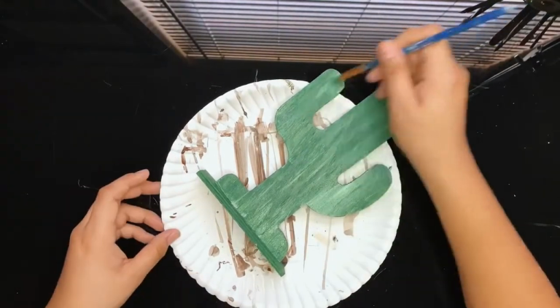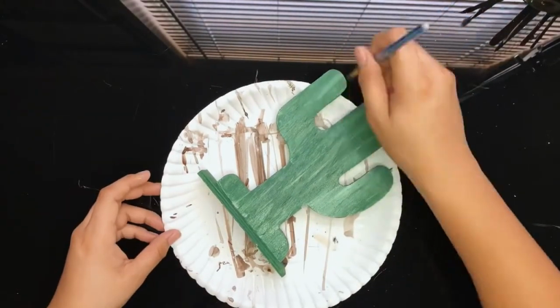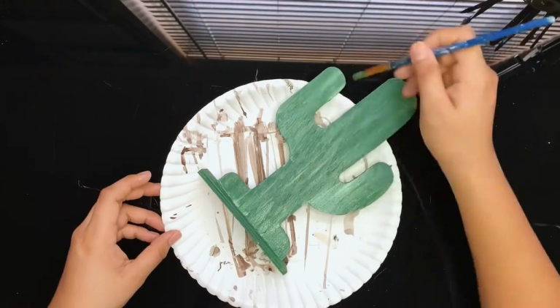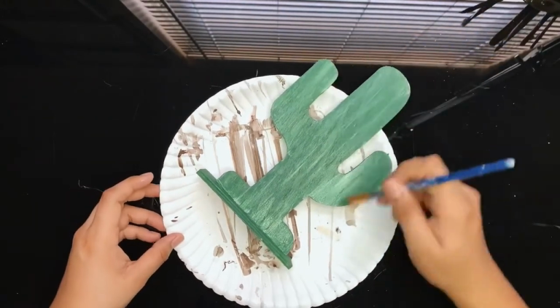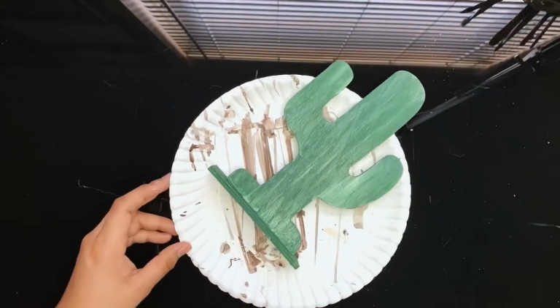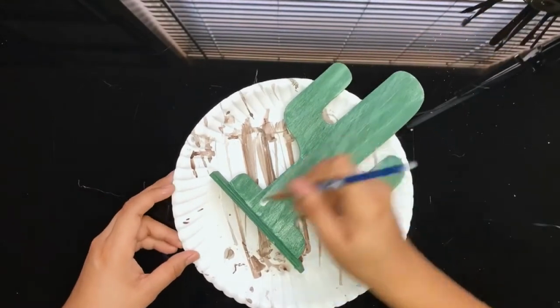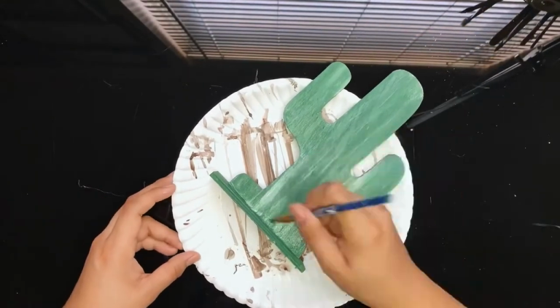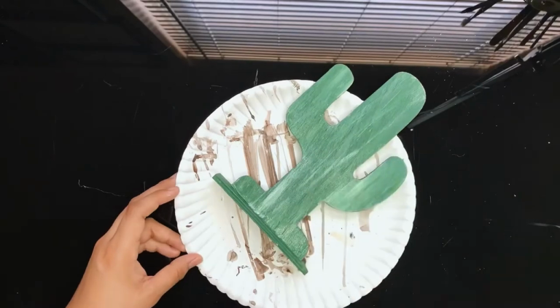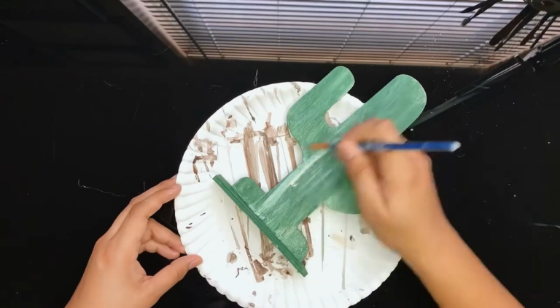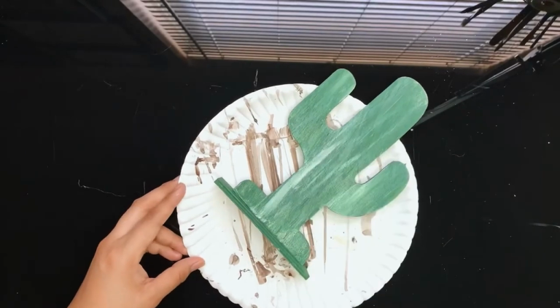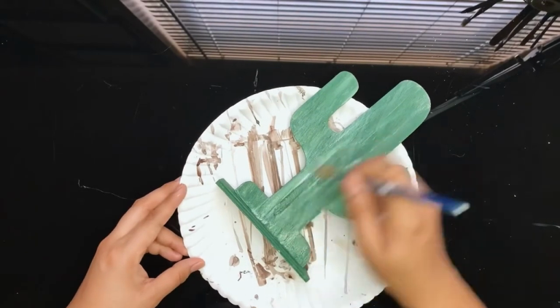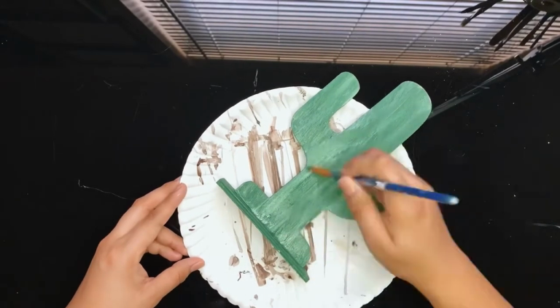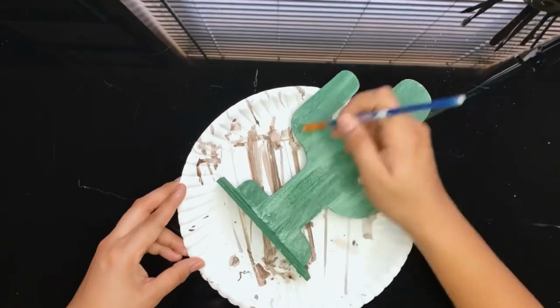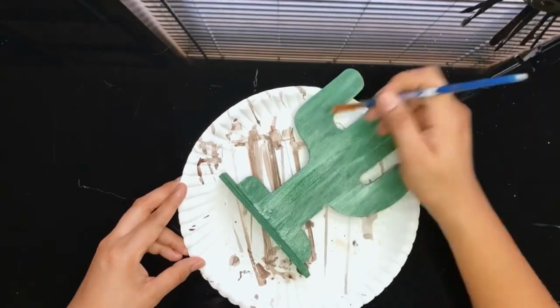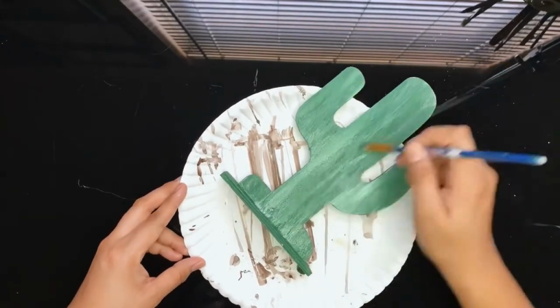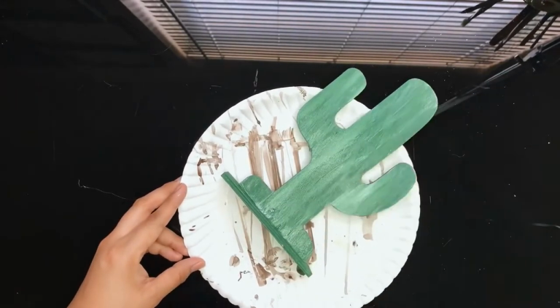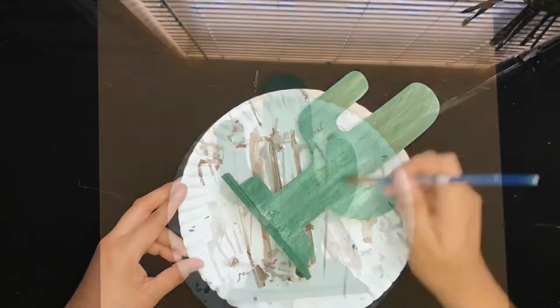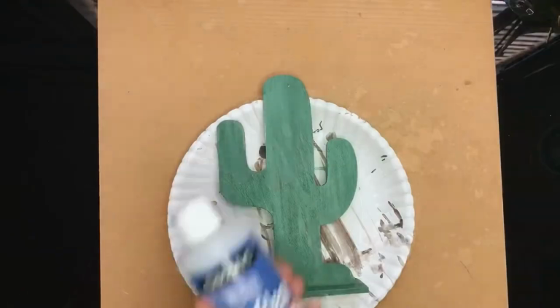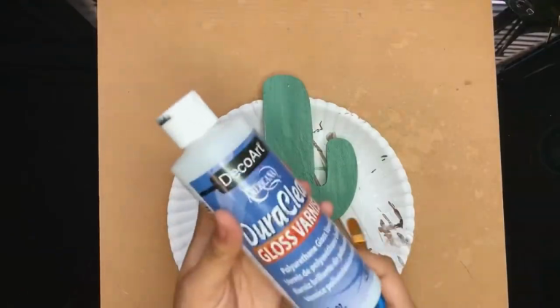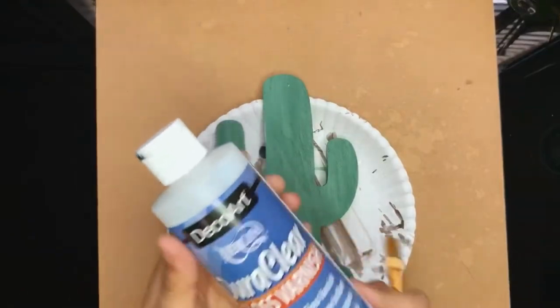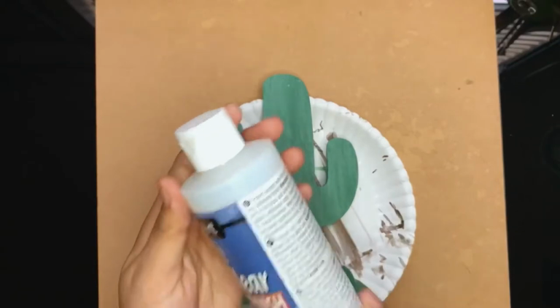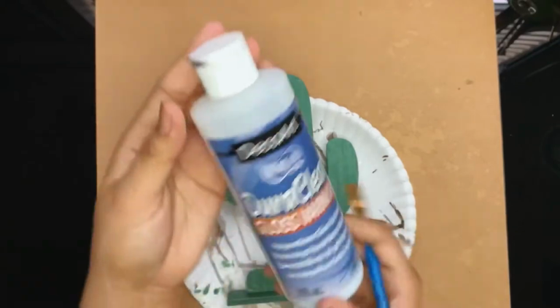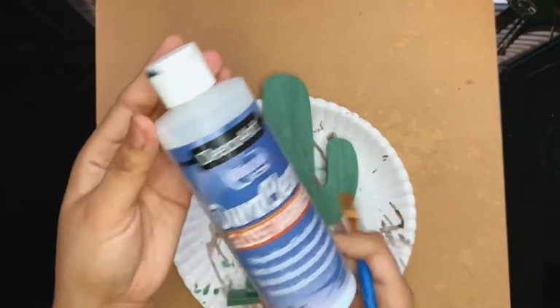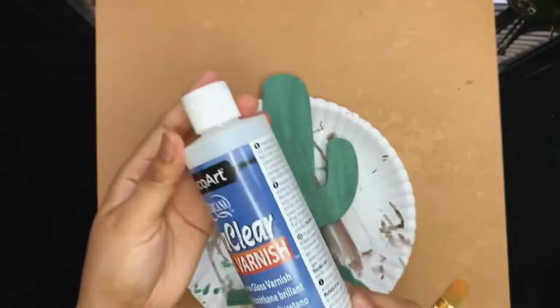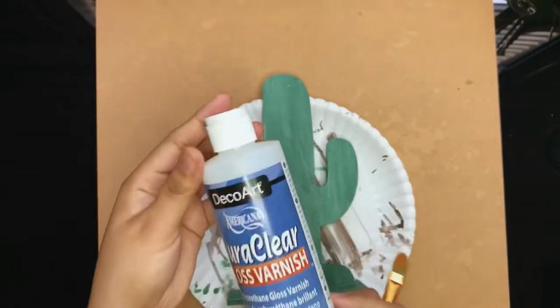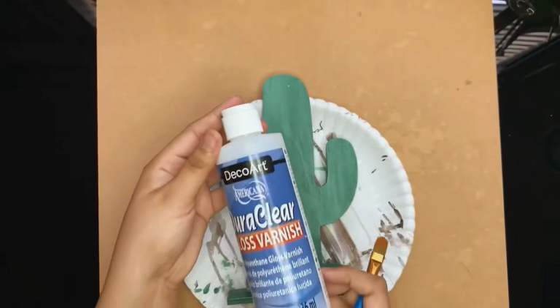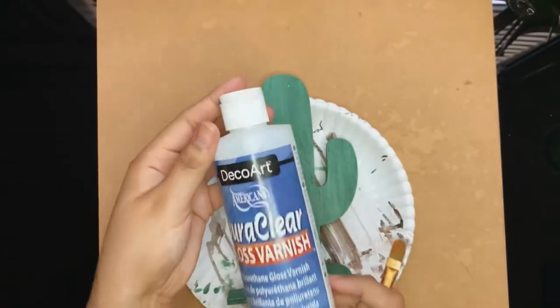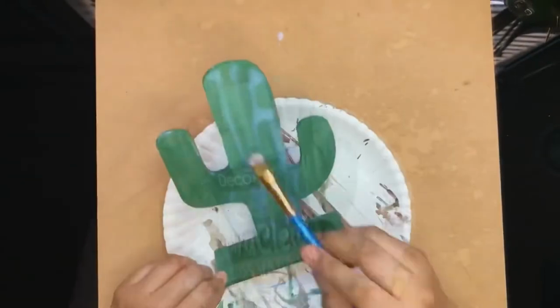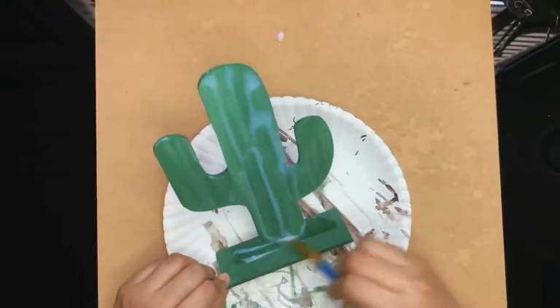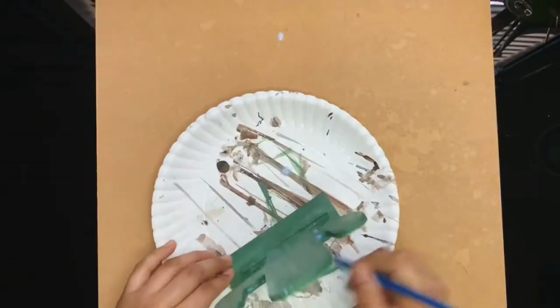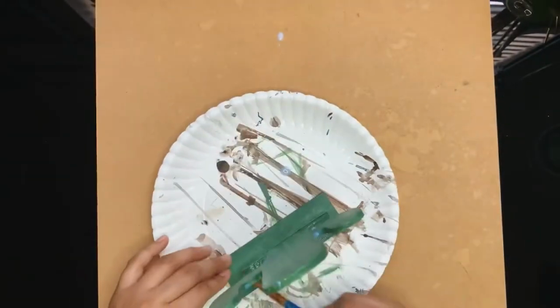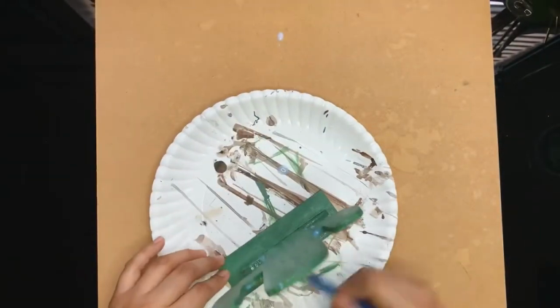And while I work, I like to put on my favorite music or podcast. Once dry, I added a sealer for extra protection. I'm using a gloss varnish in the brand Deco Art Americana.